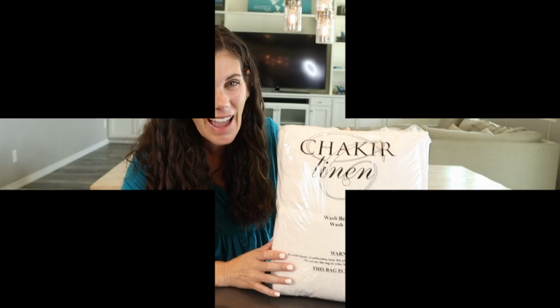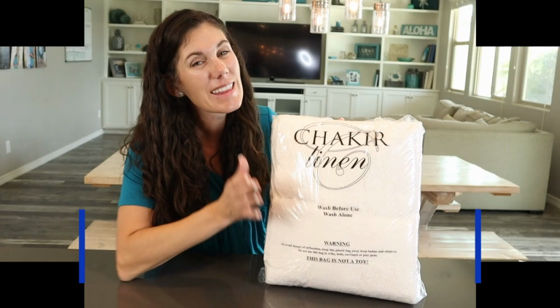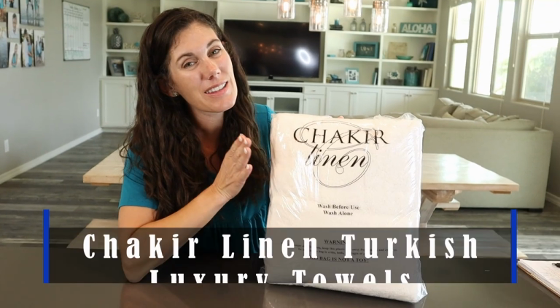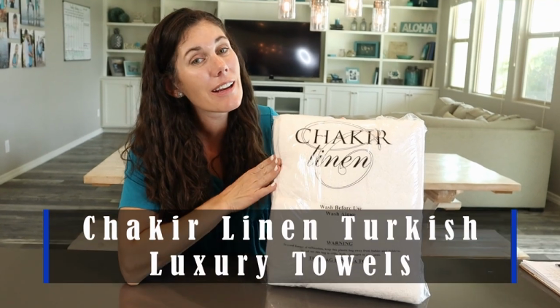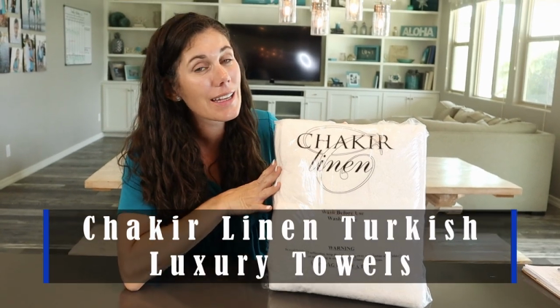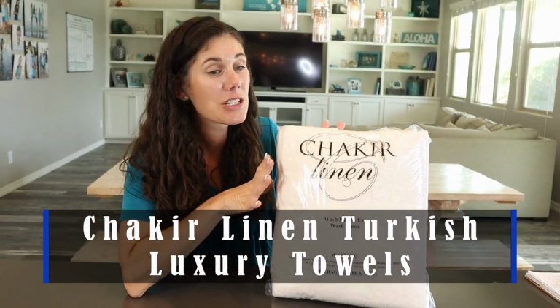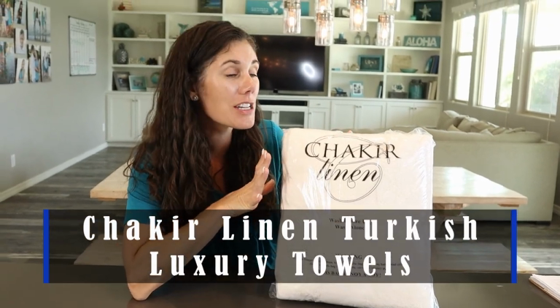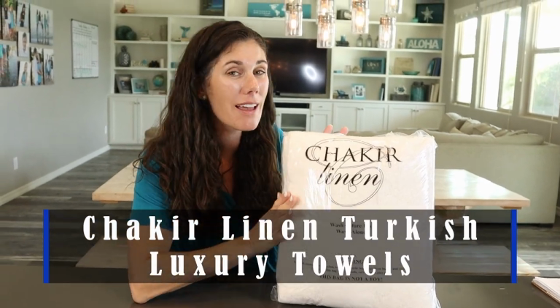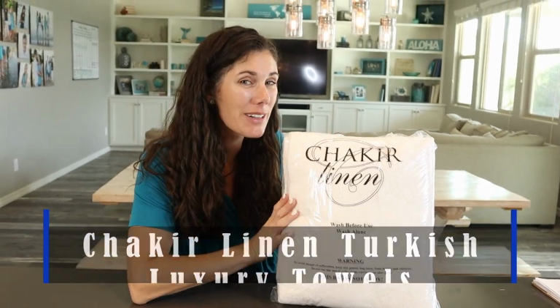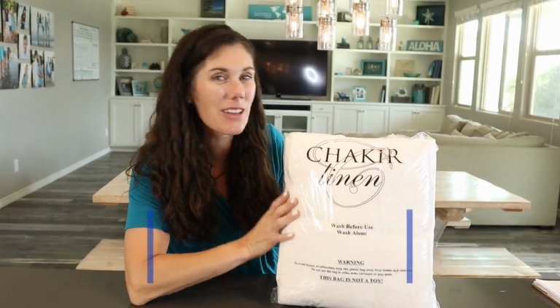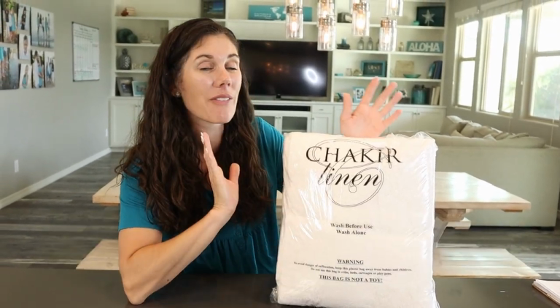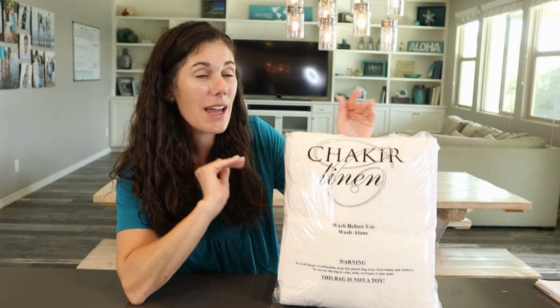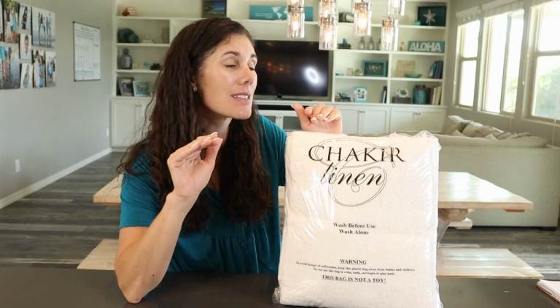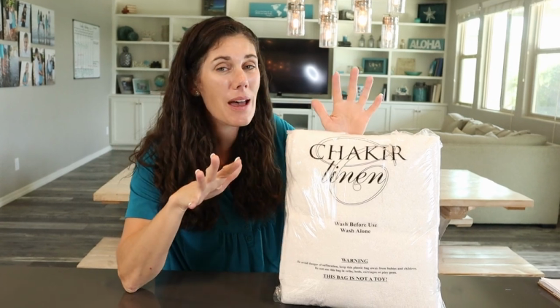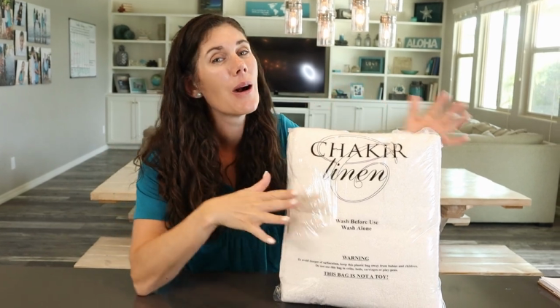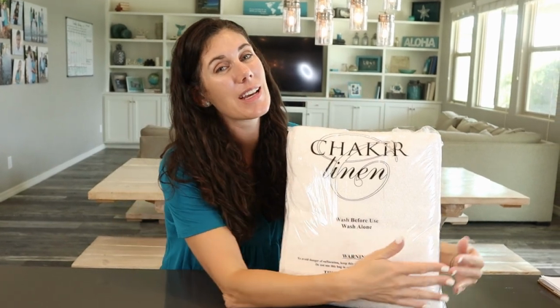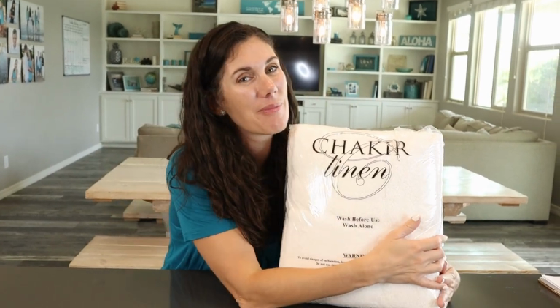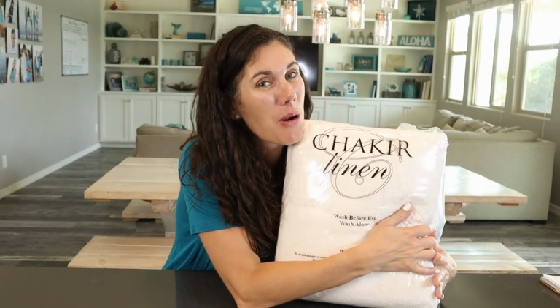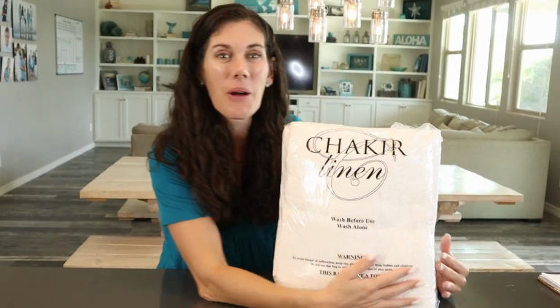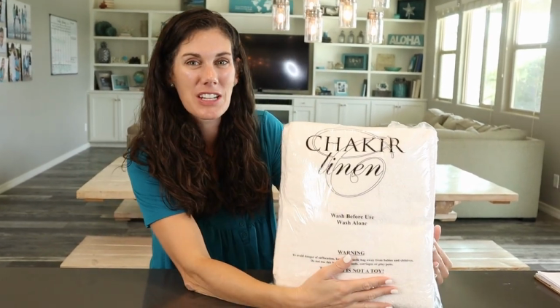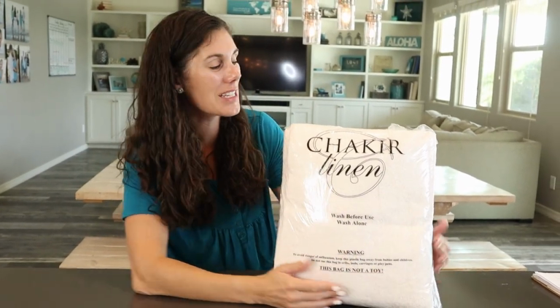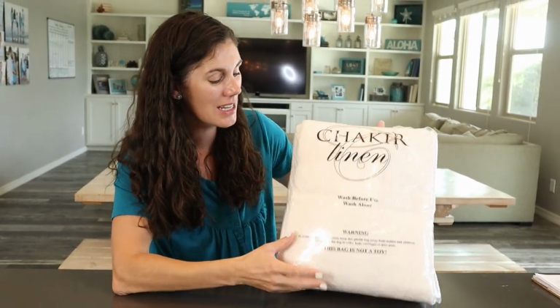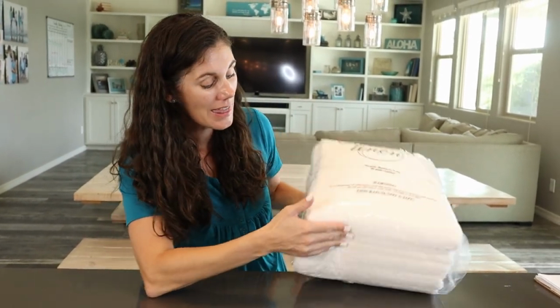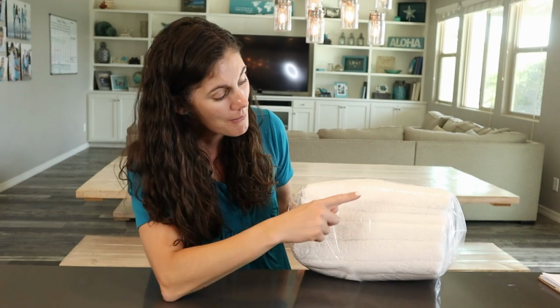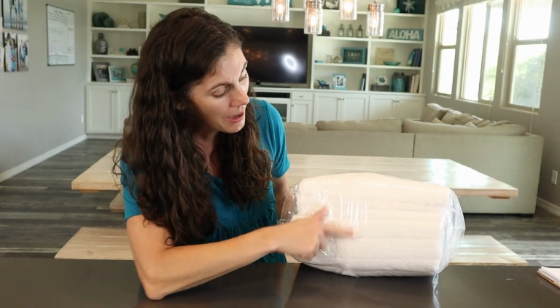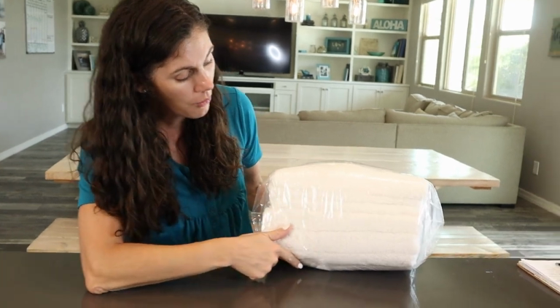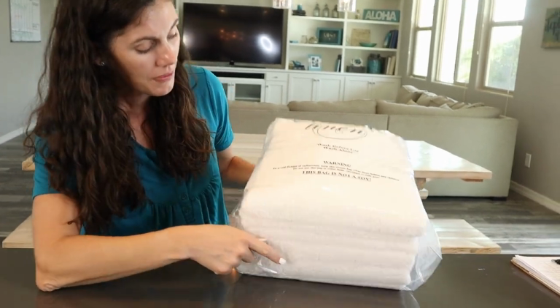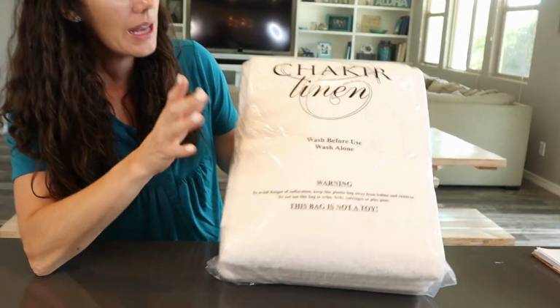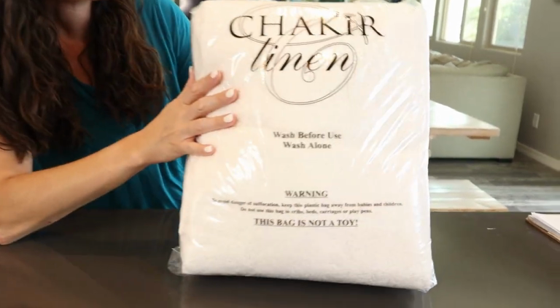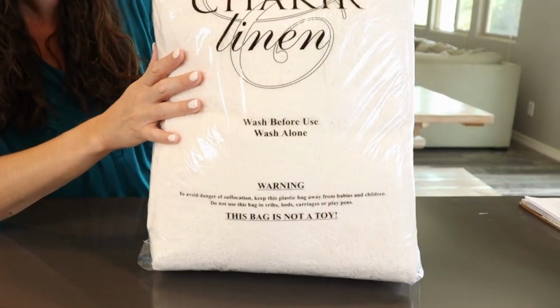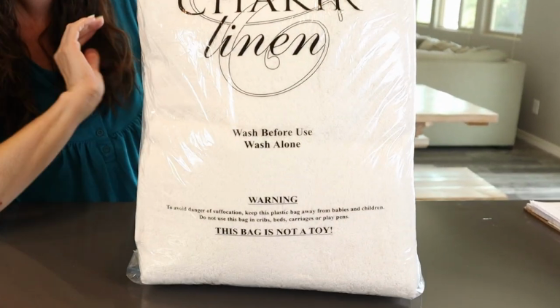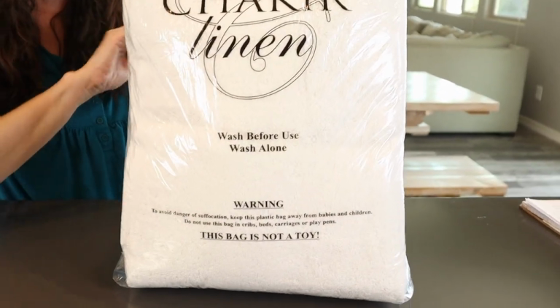Hey guys! These are the Shakira Linen Turkish Luxury Towels. Great for hotels, spas, or just your home if you want really luxurious towels. They come in a pack of four and we got them in beautiful white.